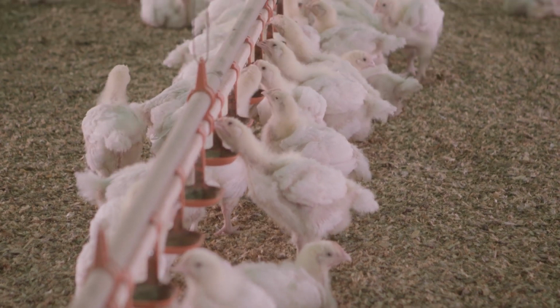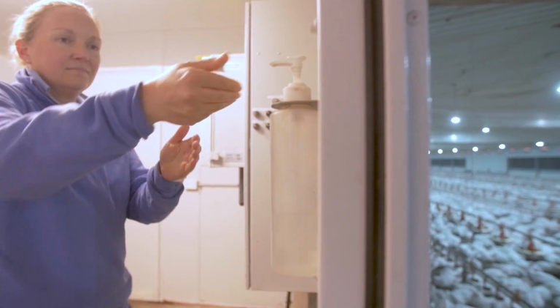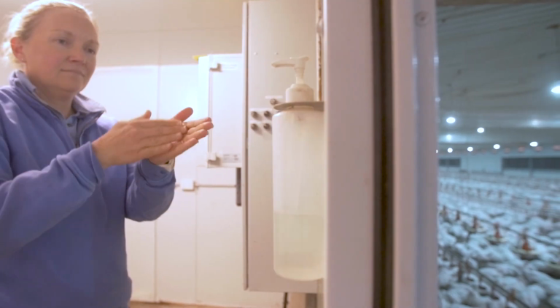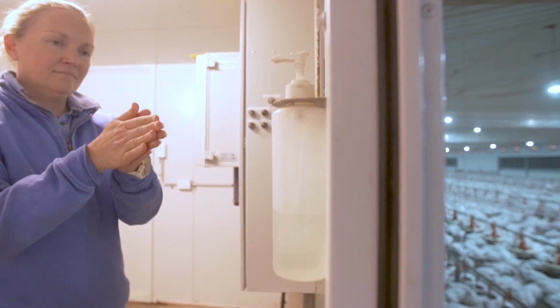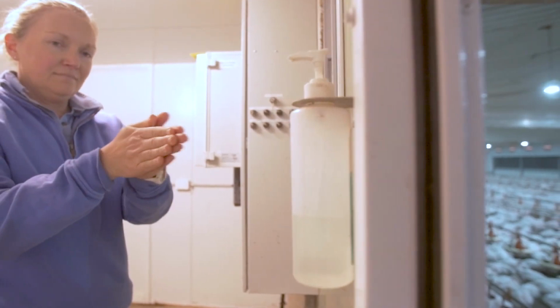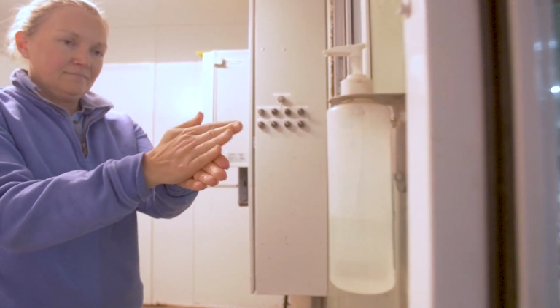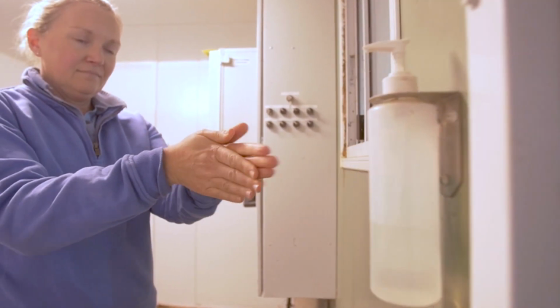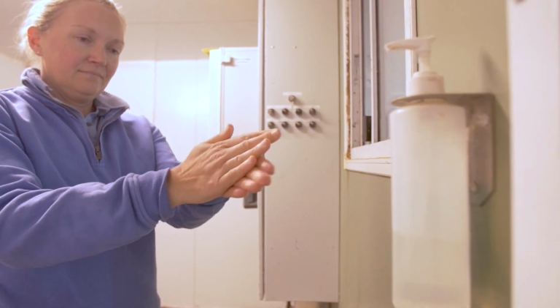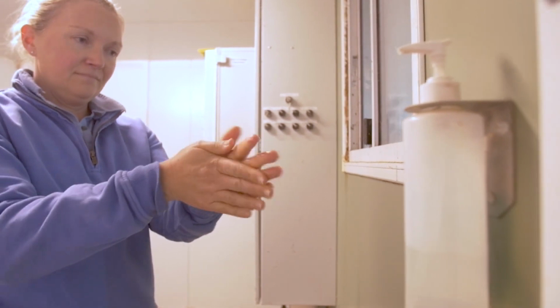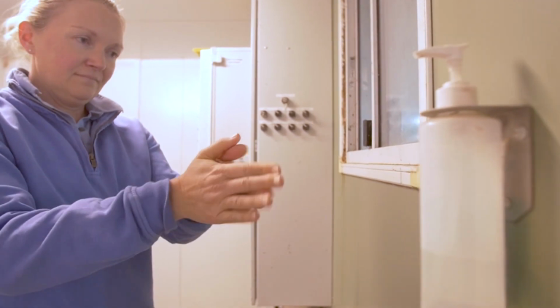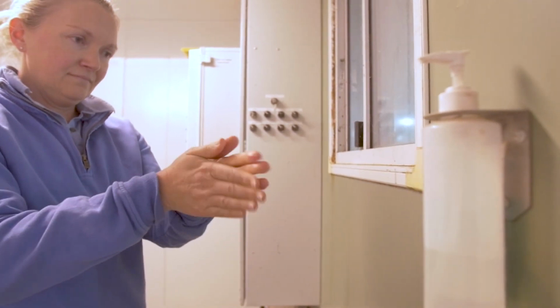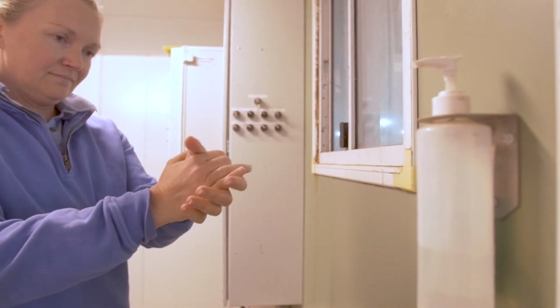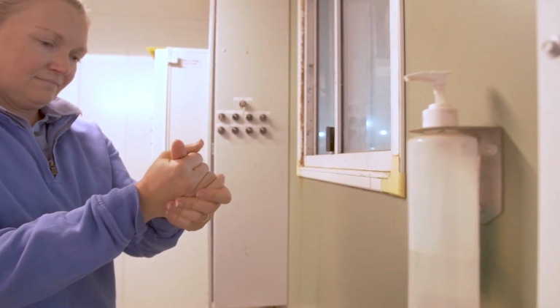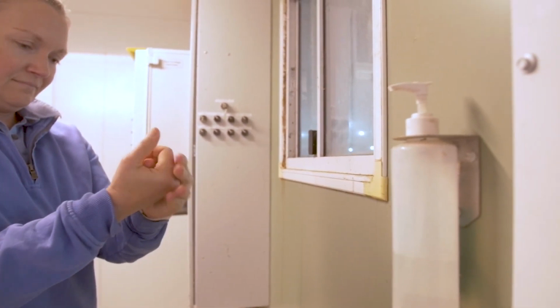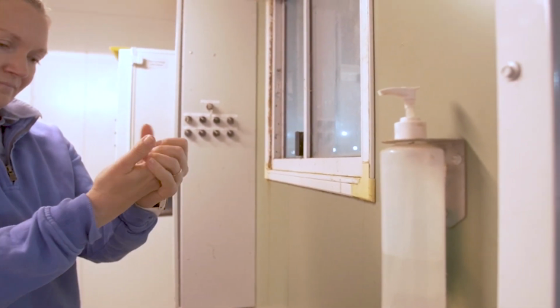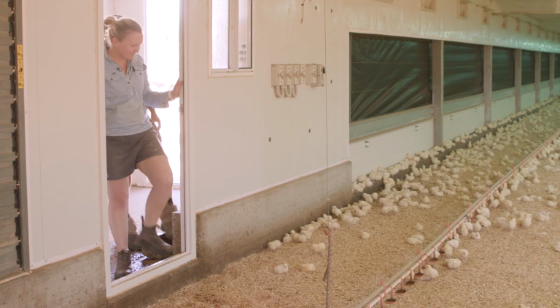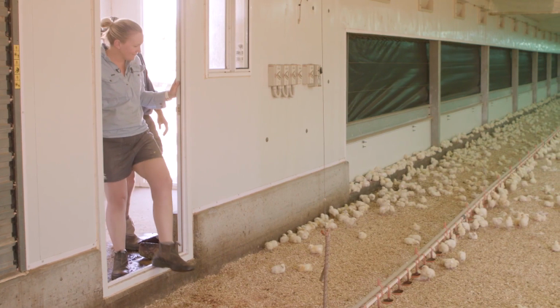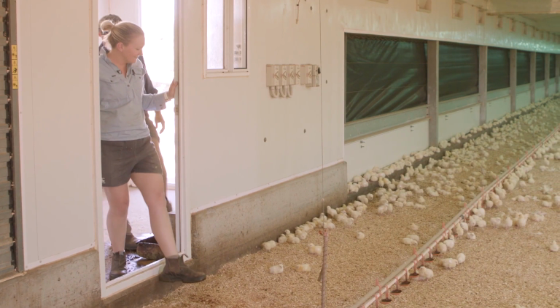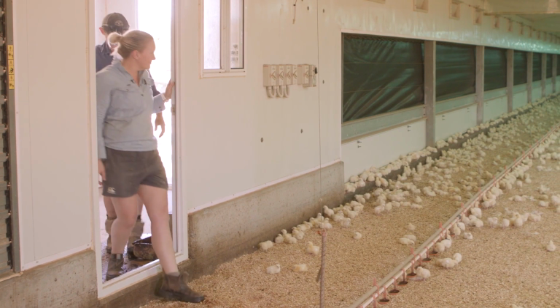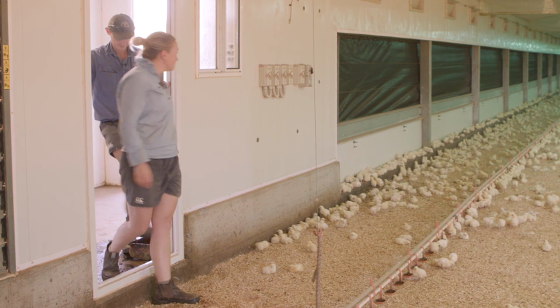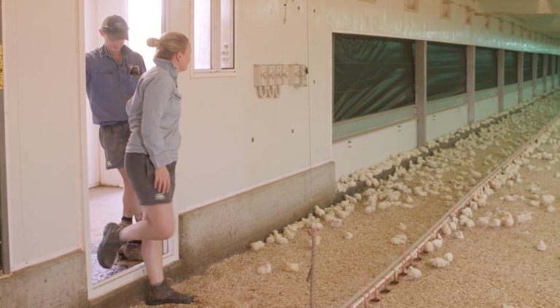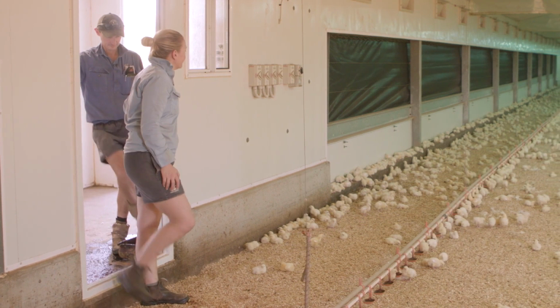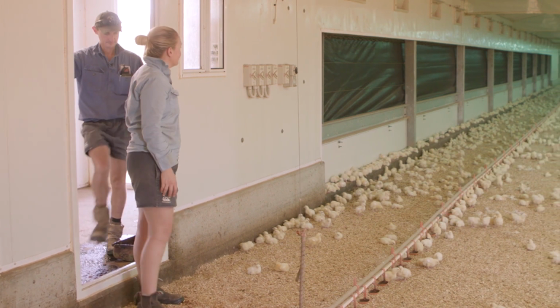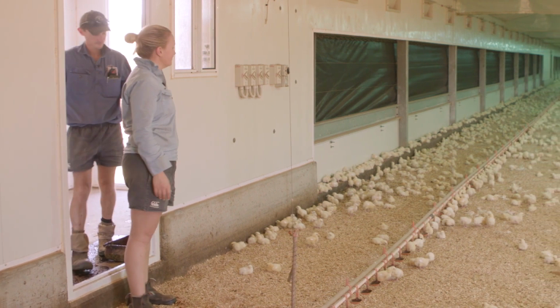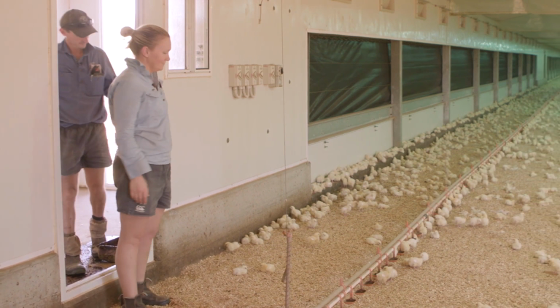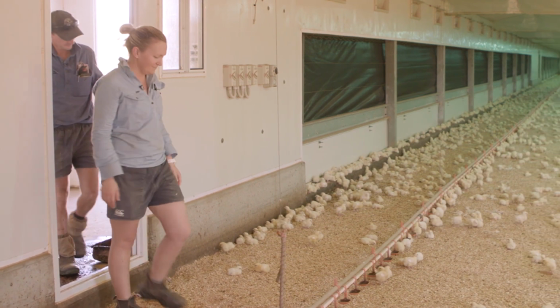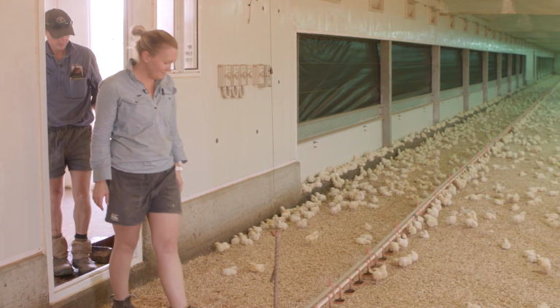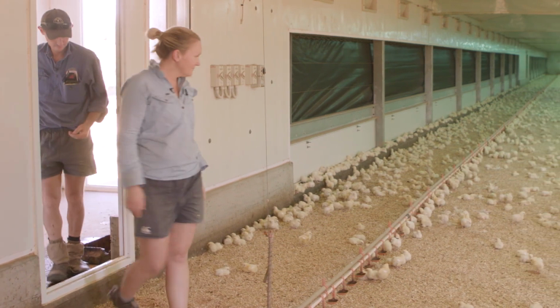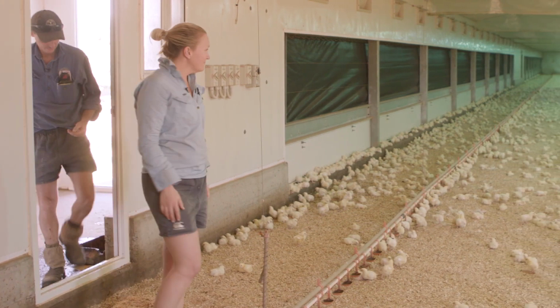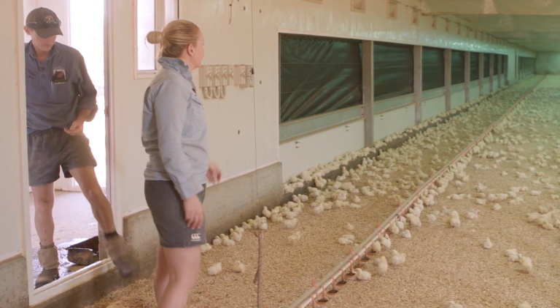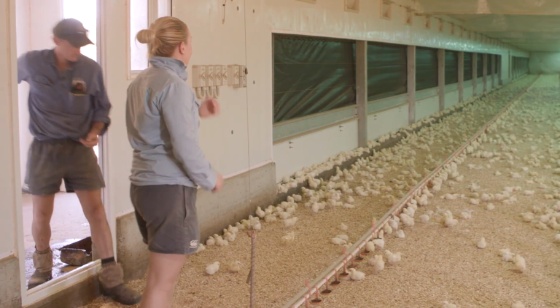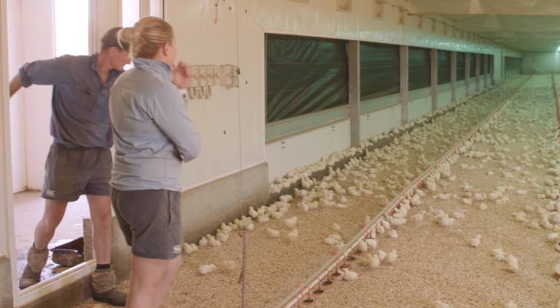When farmers go into the barns to look after the chickens, they need to be careful to wash their hands and shoes. This washing is to protect the chickens from getting sick from diseases that people might be carrying on their hands and shoes.